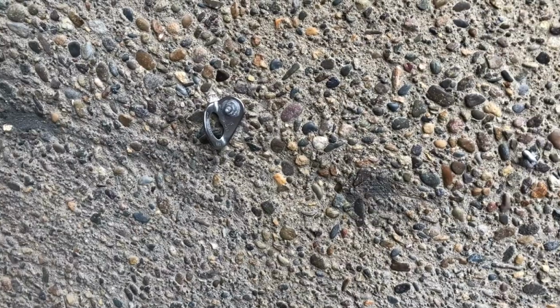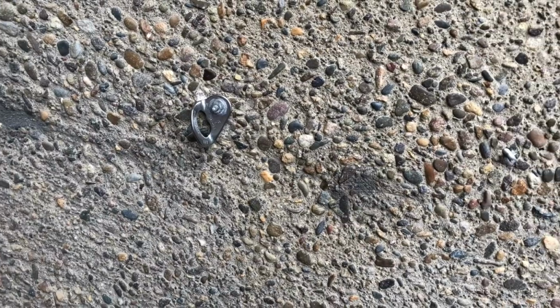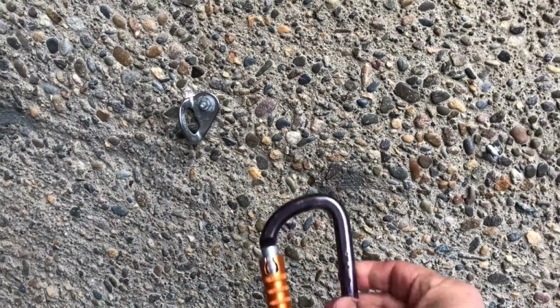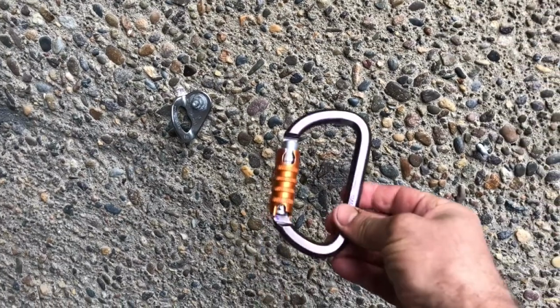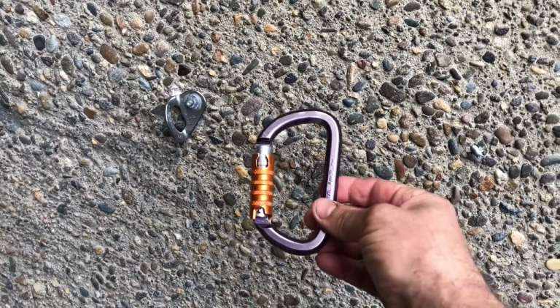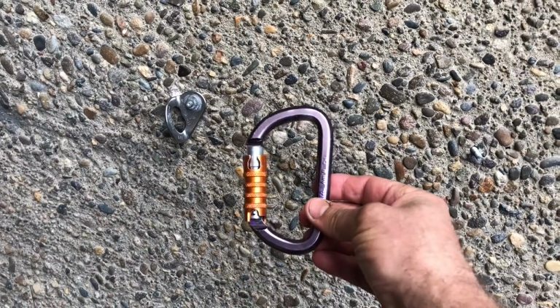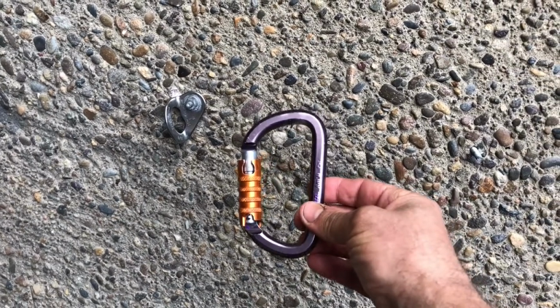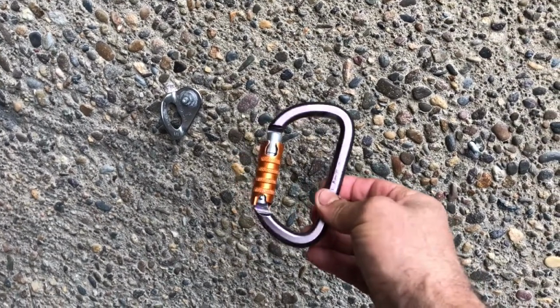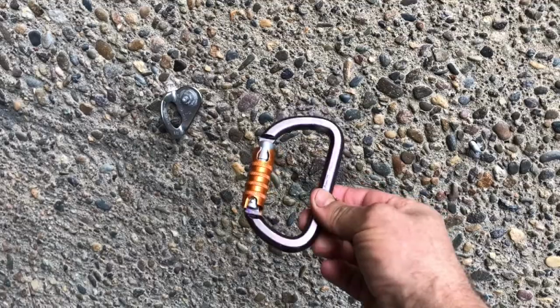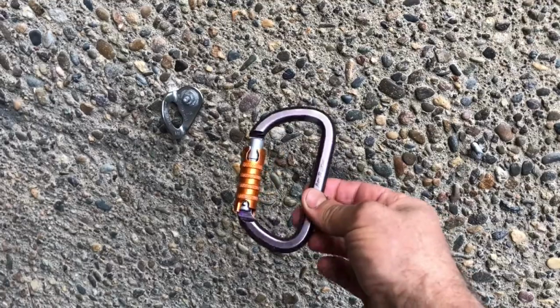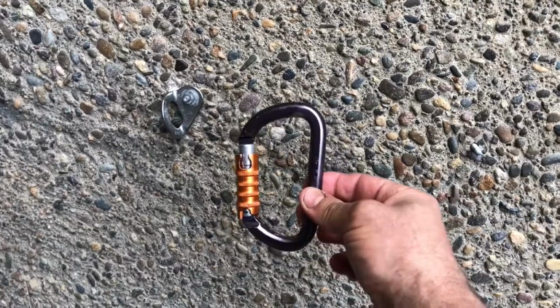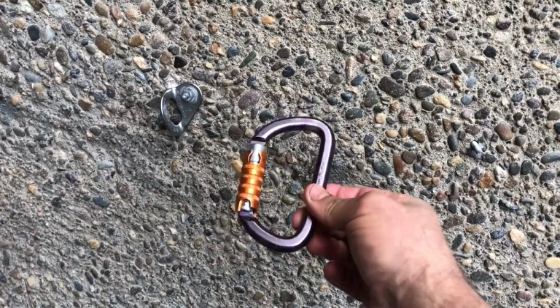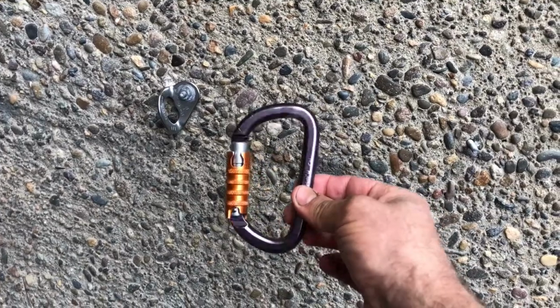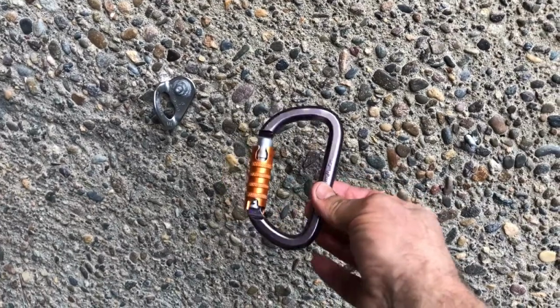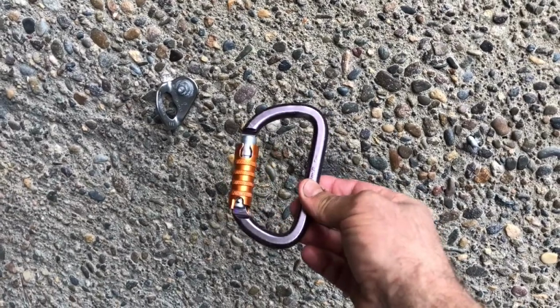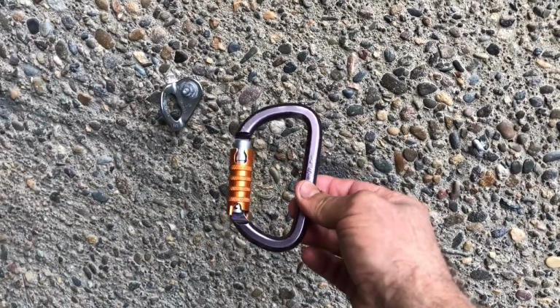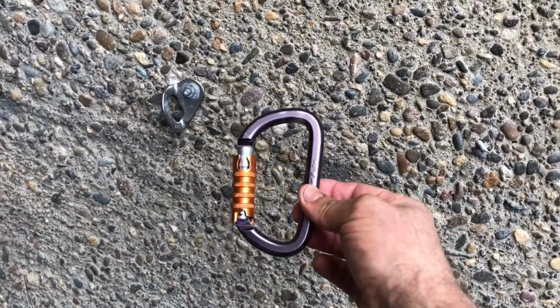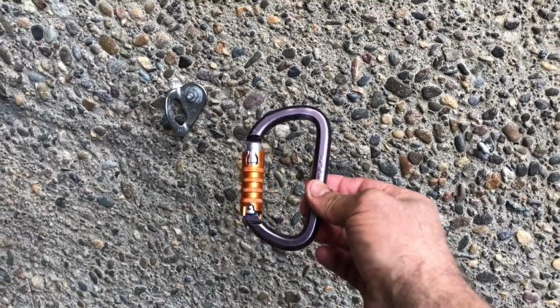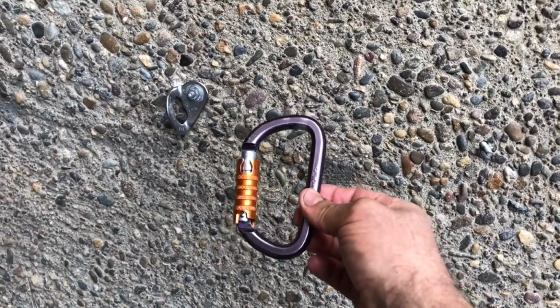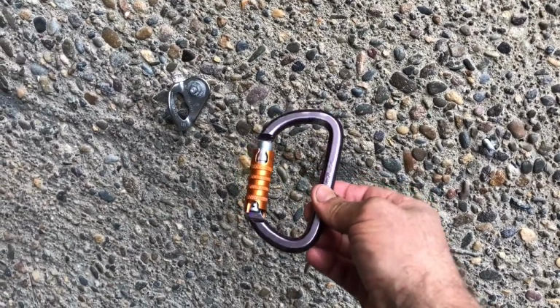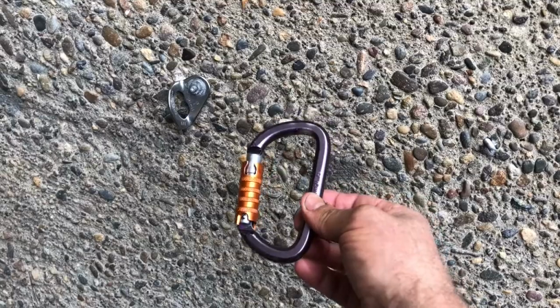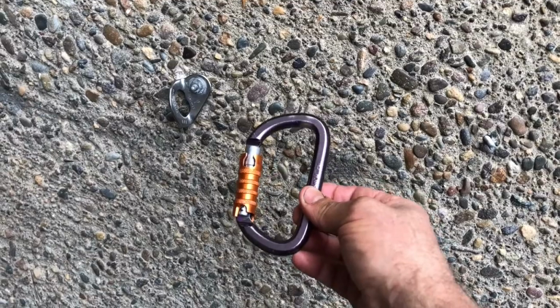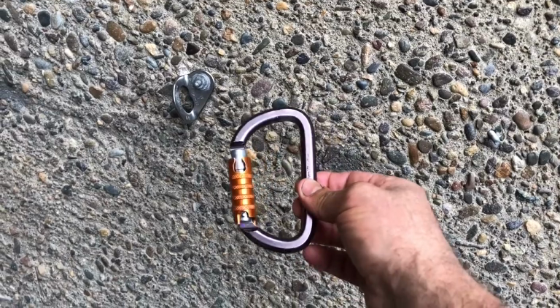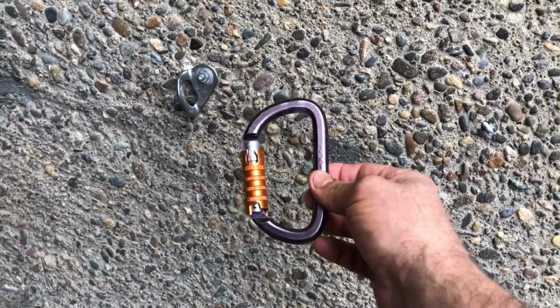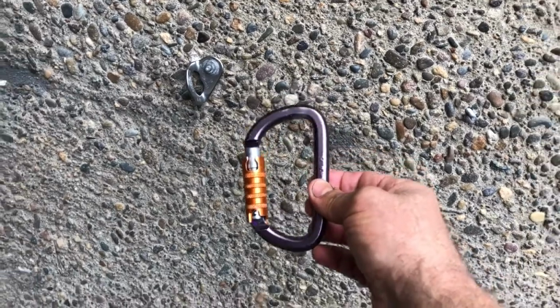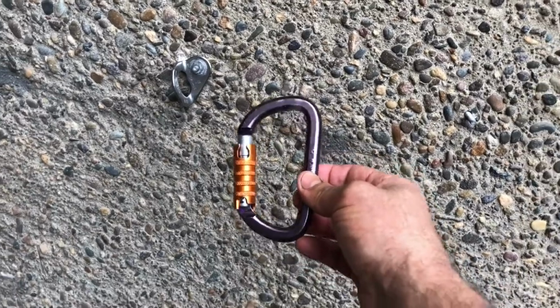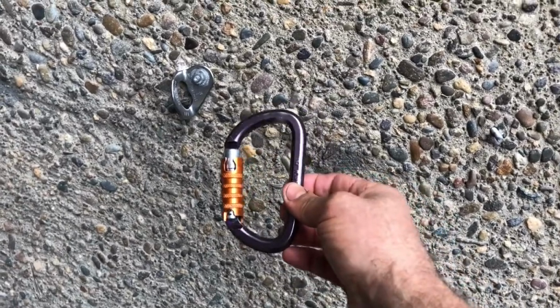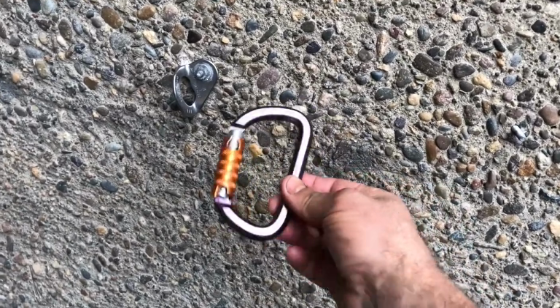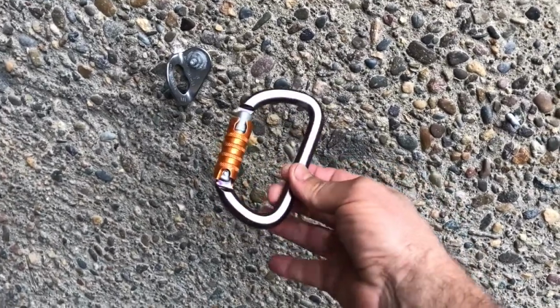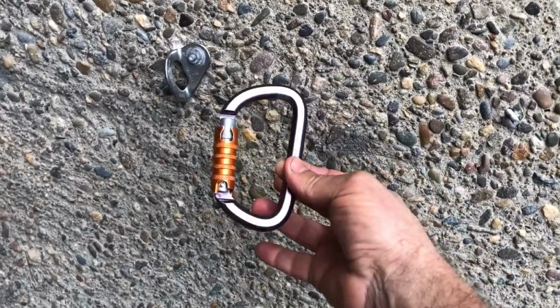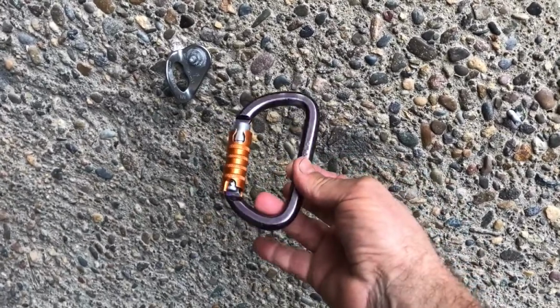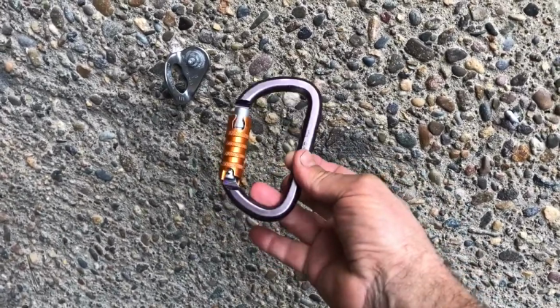Hey, John here with Alpine Savvy. Today I want to go over a little technique you can use to open a triple action carabiner like this pretty easily with one hand. These do have a reputation for being a little tricky, but with this technique you may find it pretty simple.